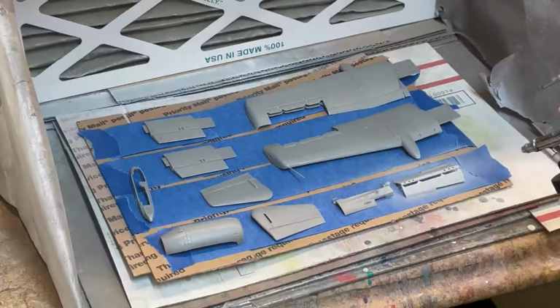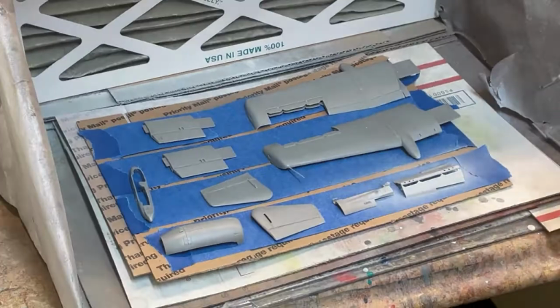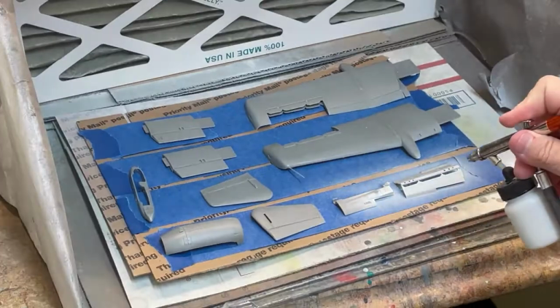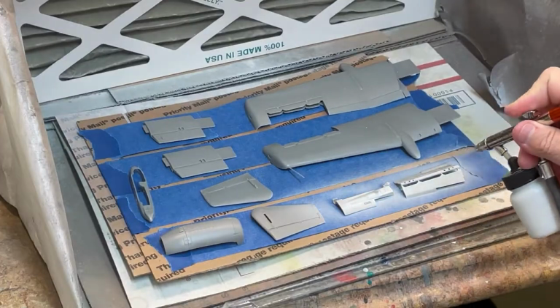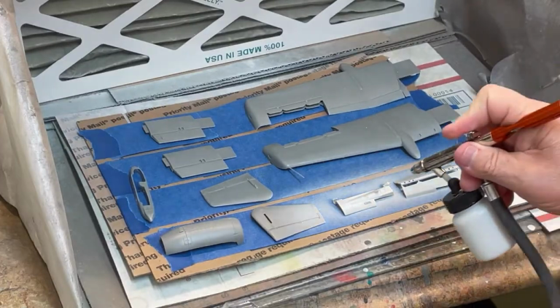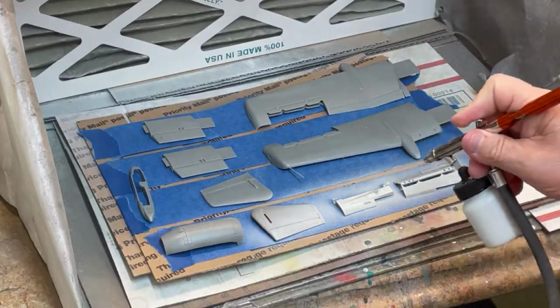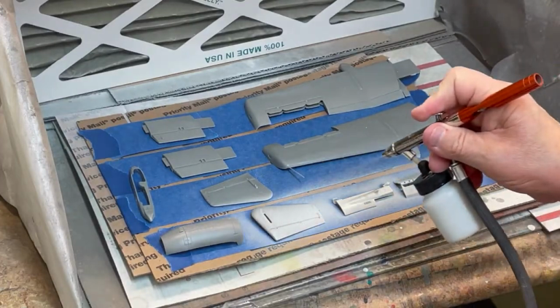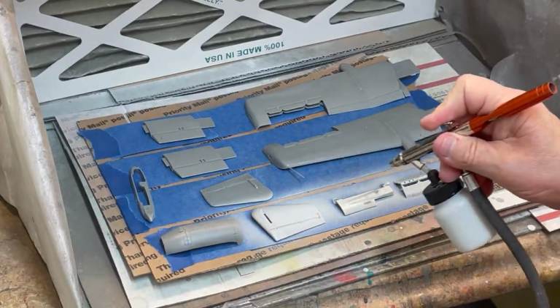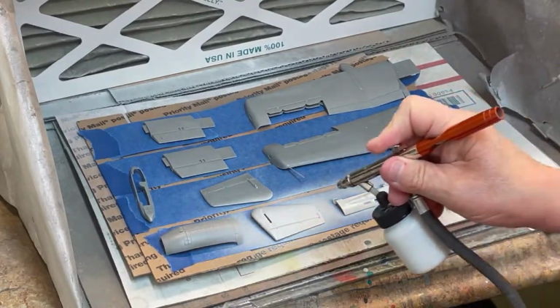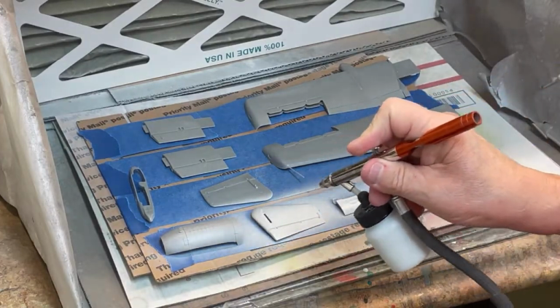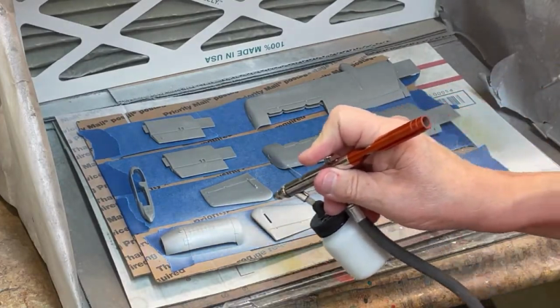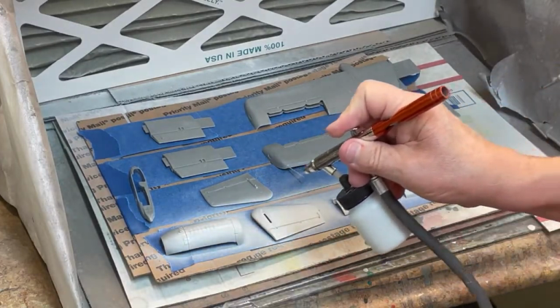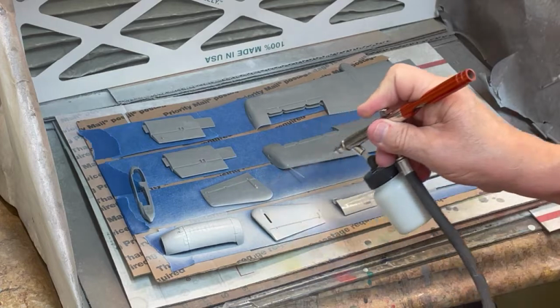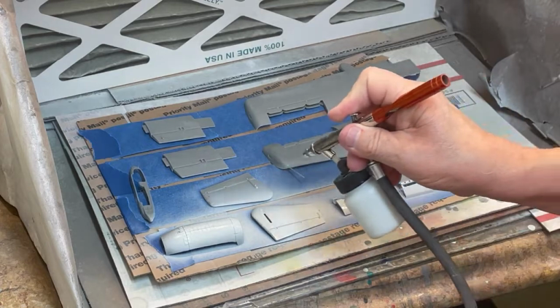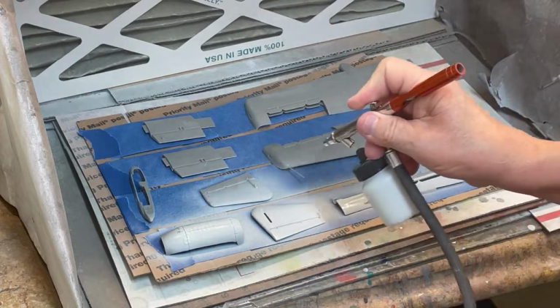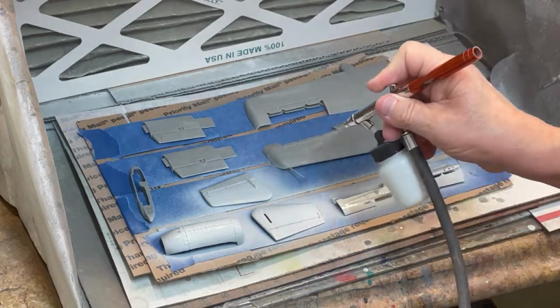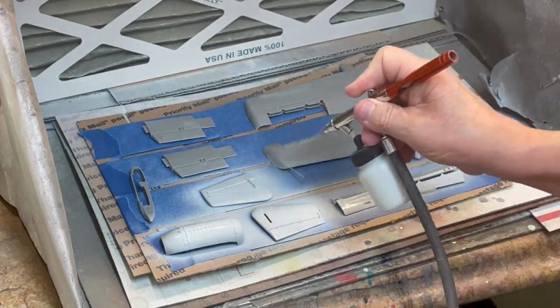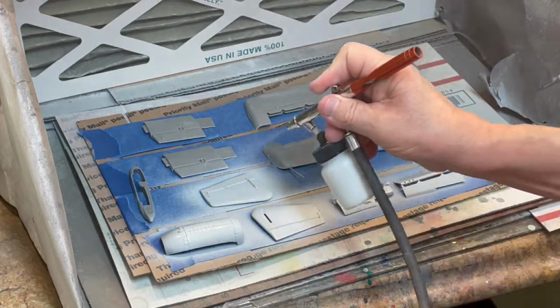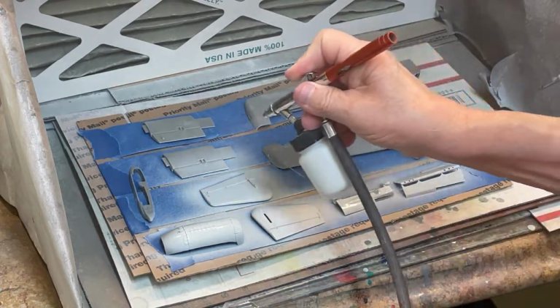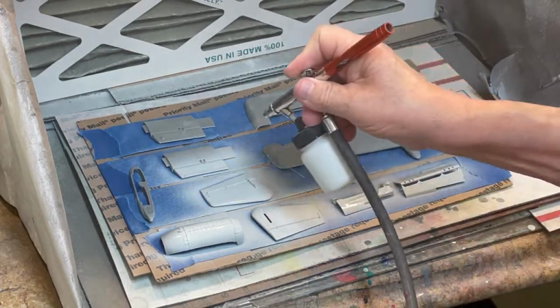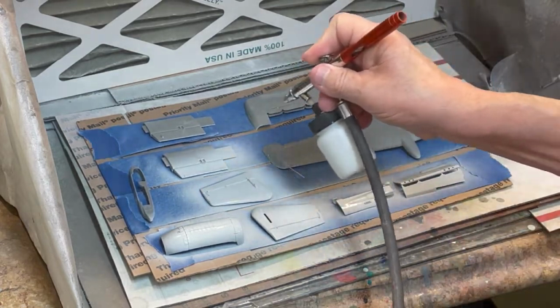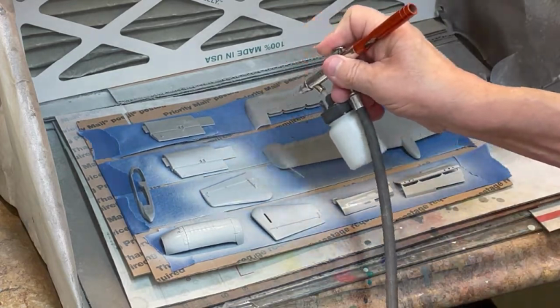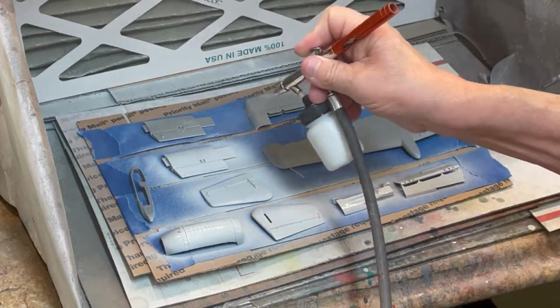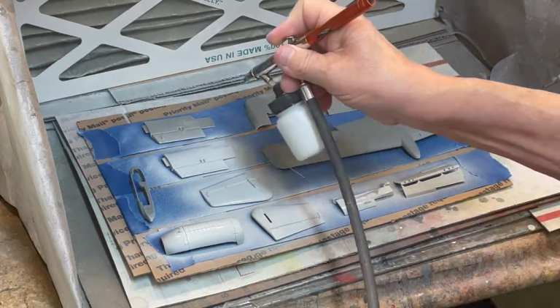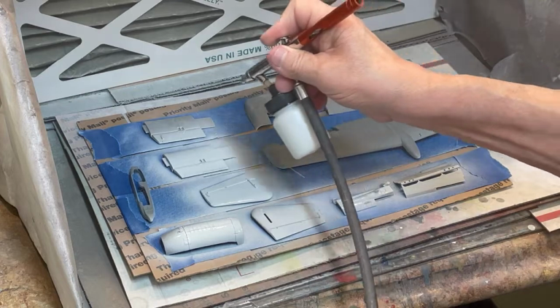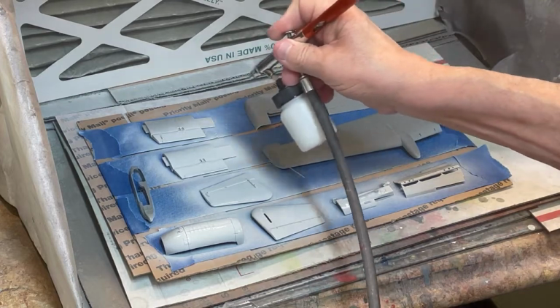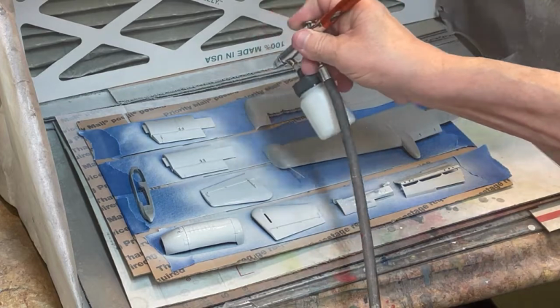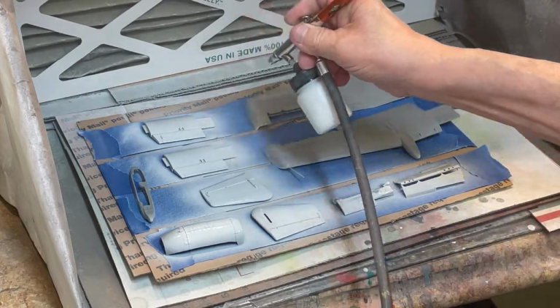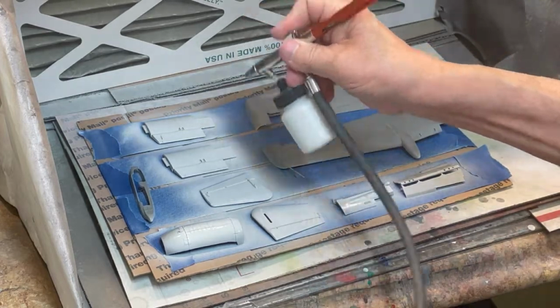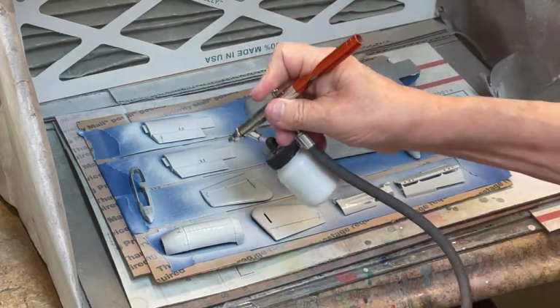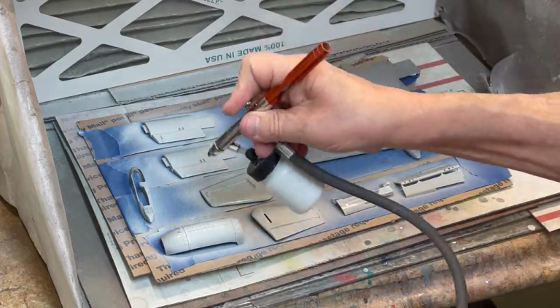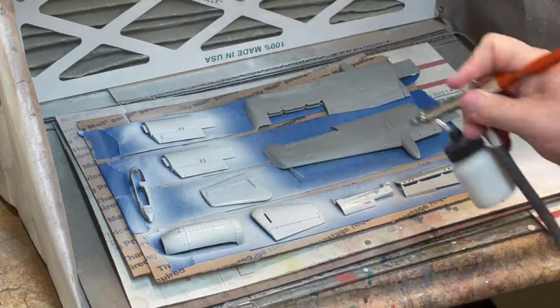One side of the wings, stabilizers, both tails, and speed brakes — which are called decelerons — are being sprayed. The tops of the wheel well covers are also being sprayed with the same base paint.